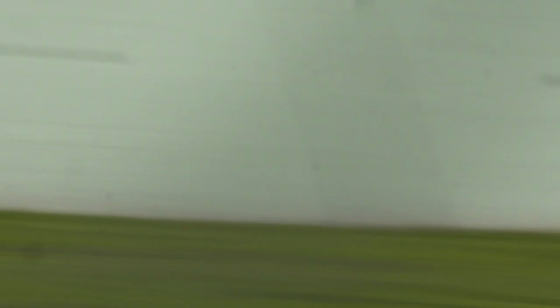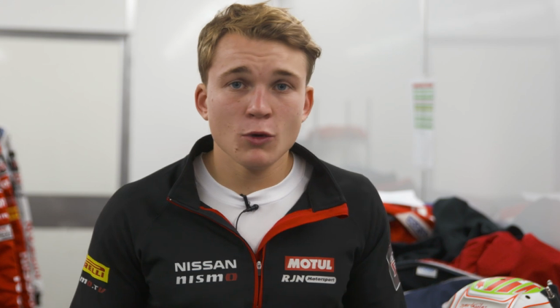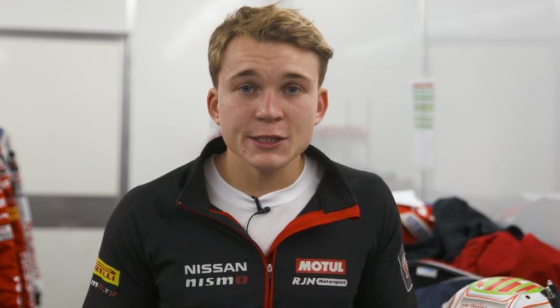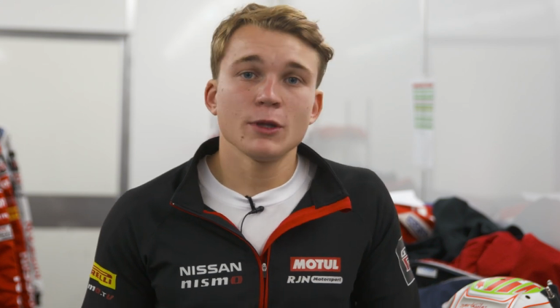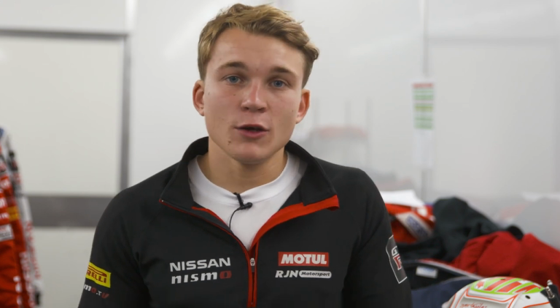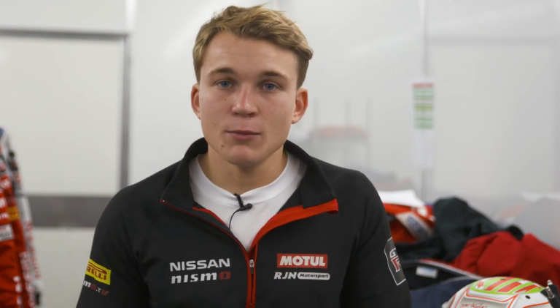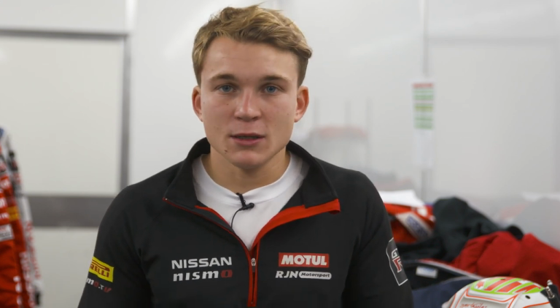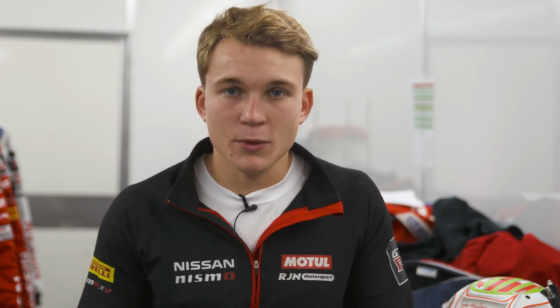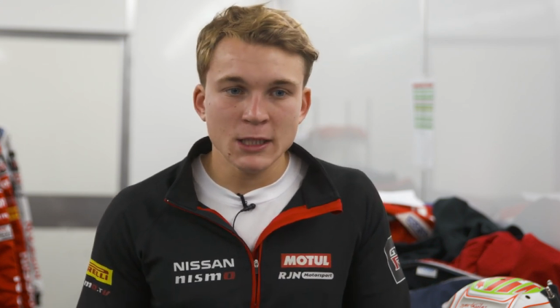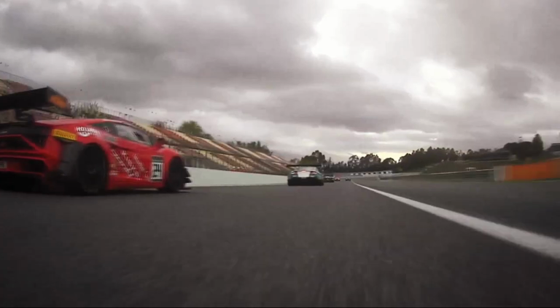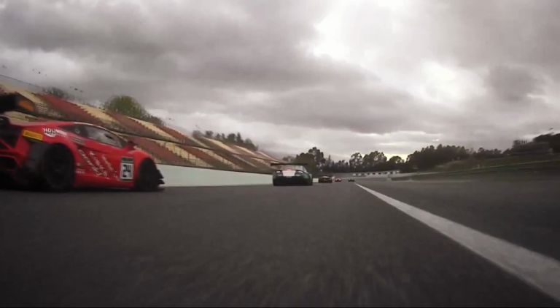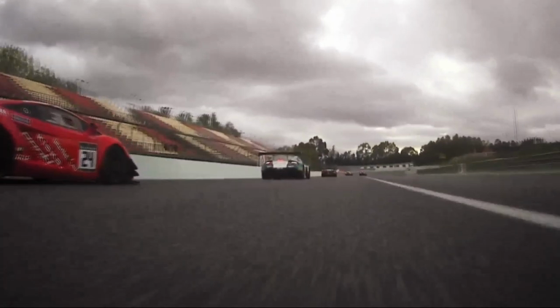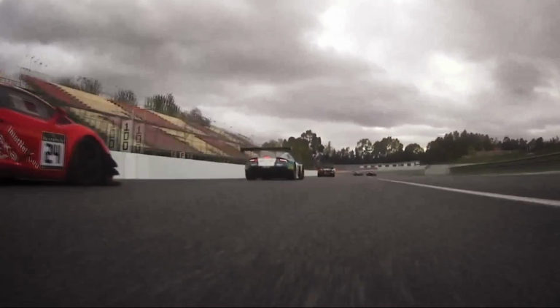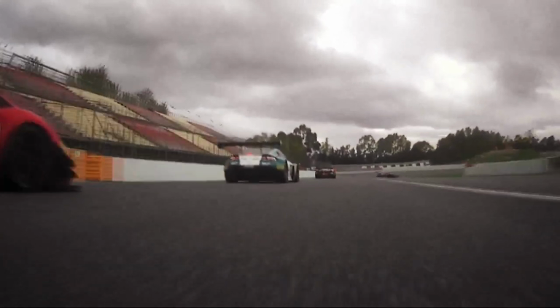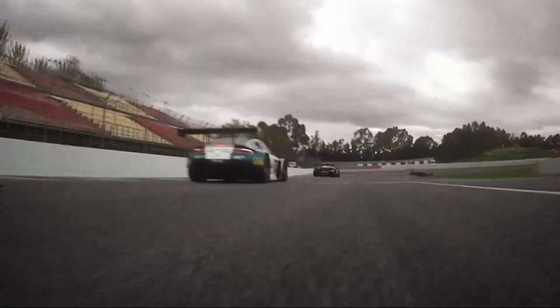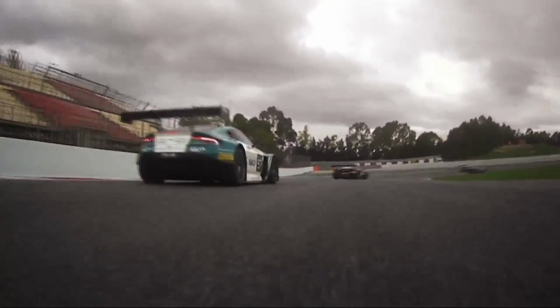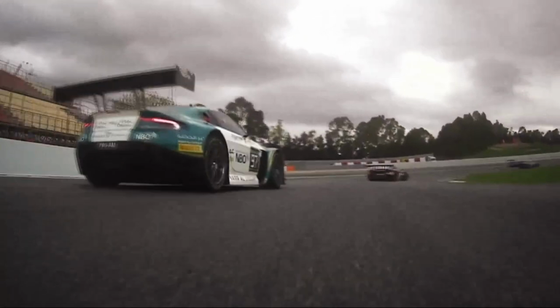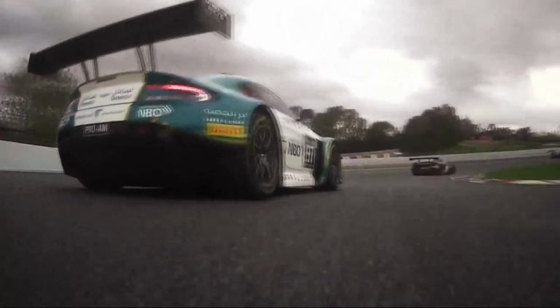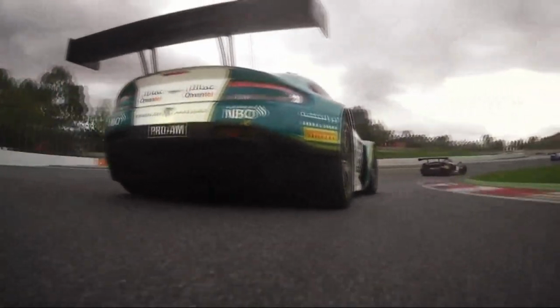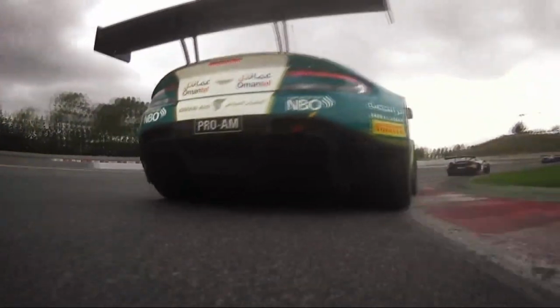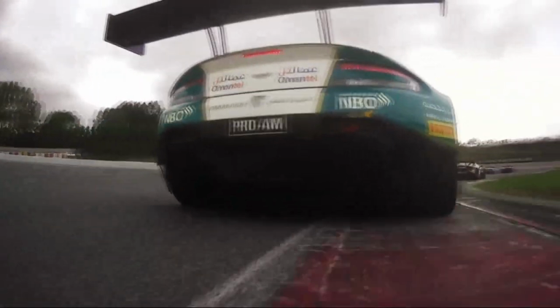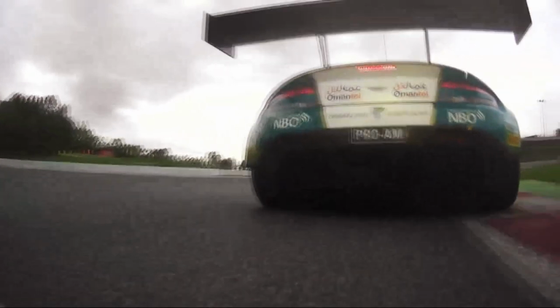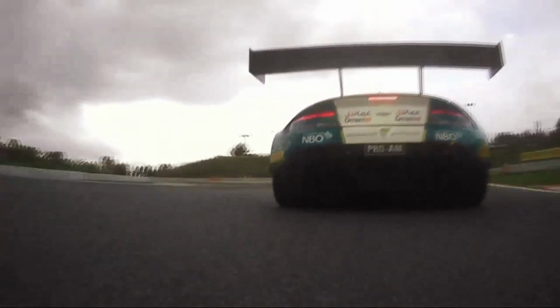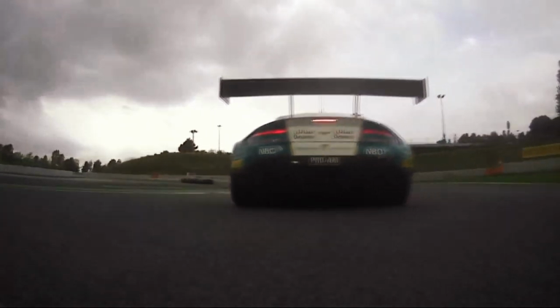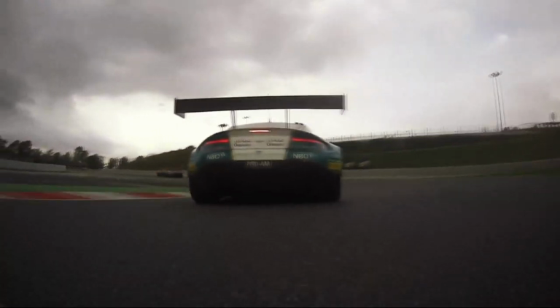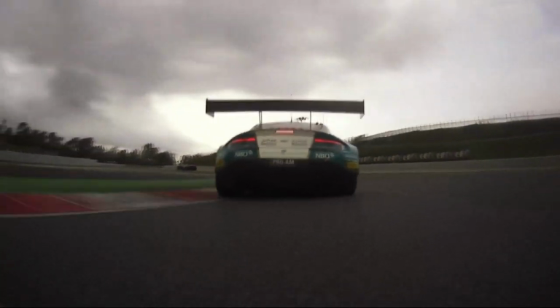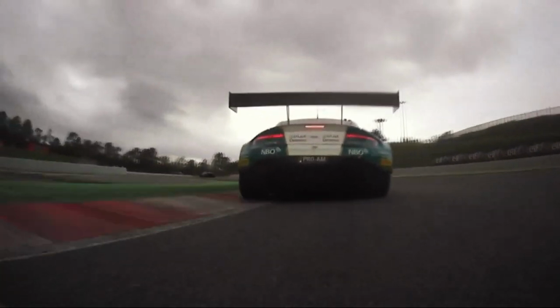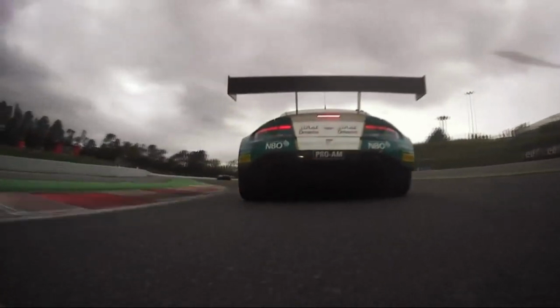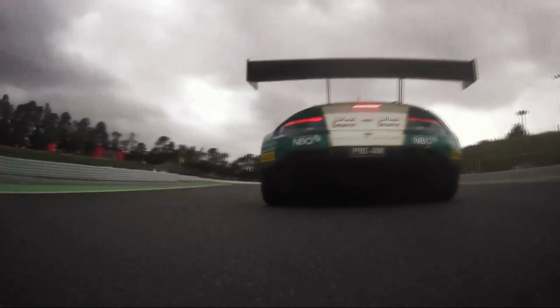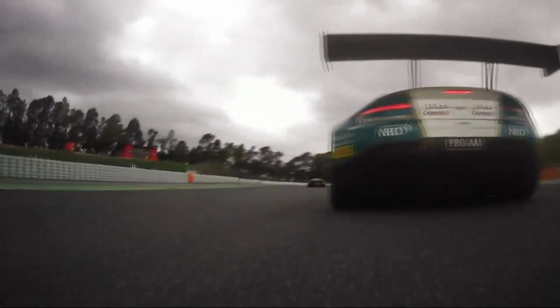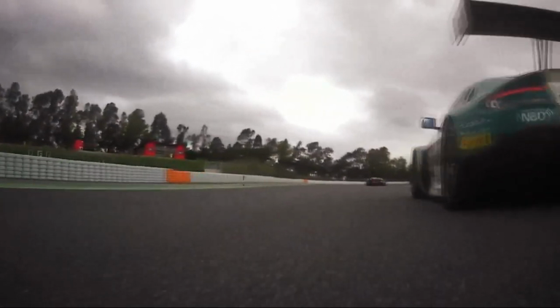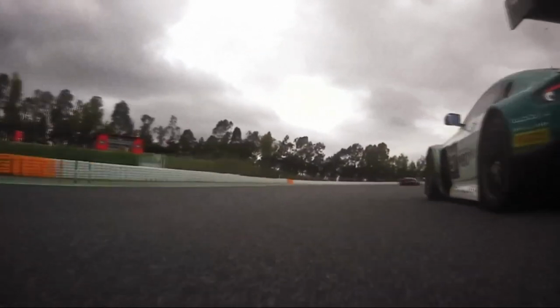Turn one is actually probably one of the main overtaking places at Barcelona, especially for us who have got a little bit of a straight-line advantage. So it's super crucial for us to get off the last corner well and then get into the tow and hopefully draft past the cars.